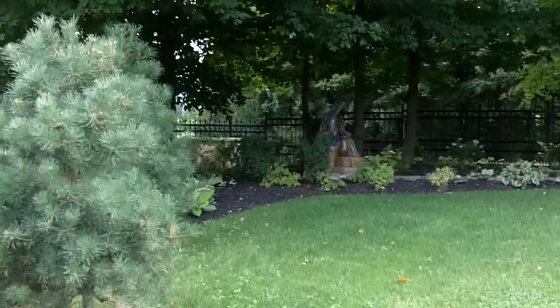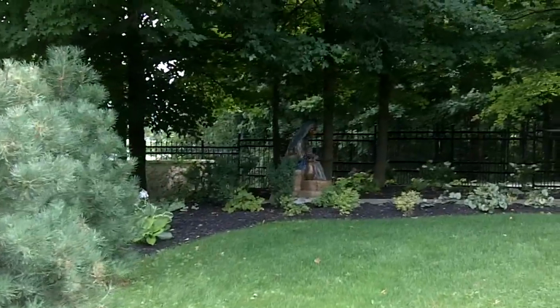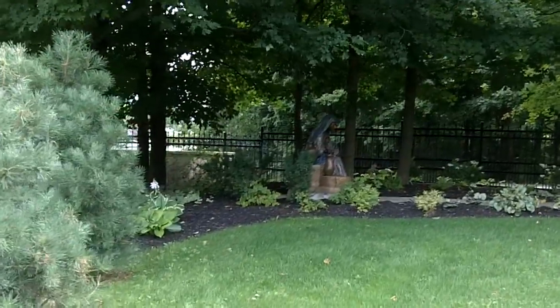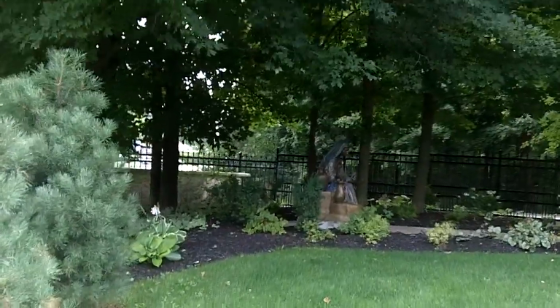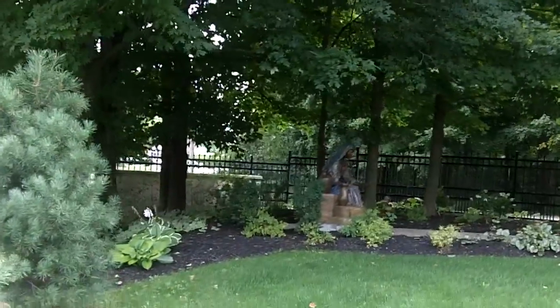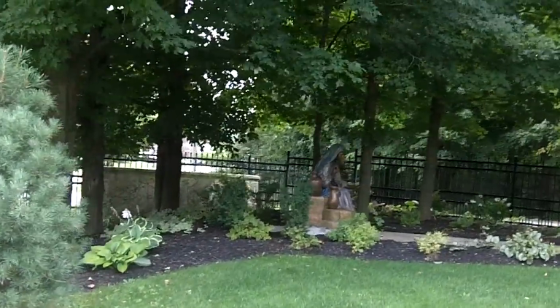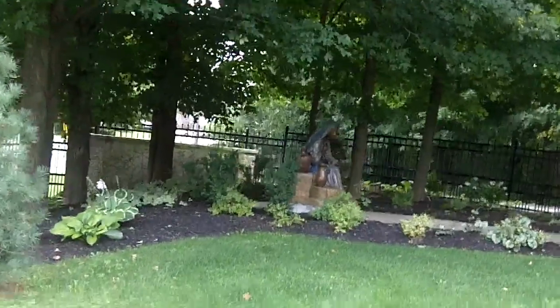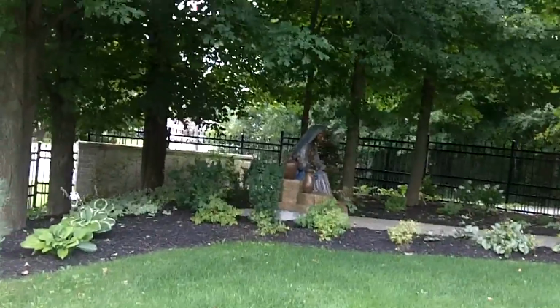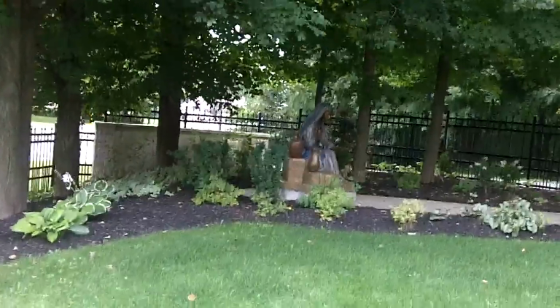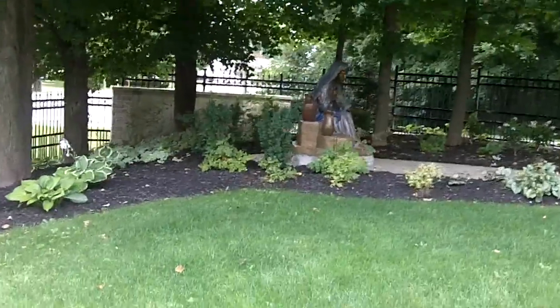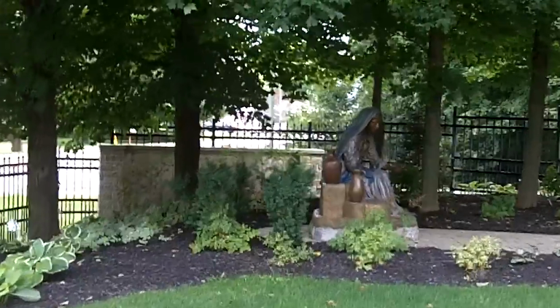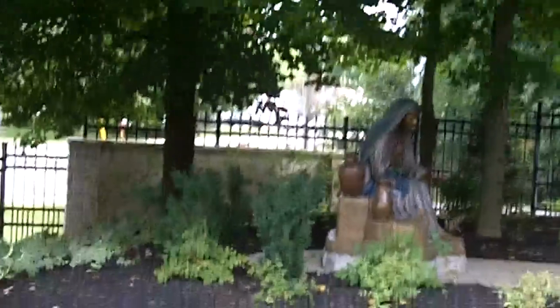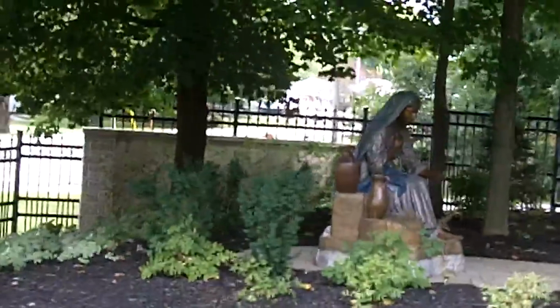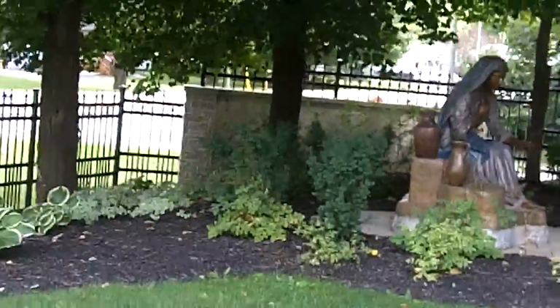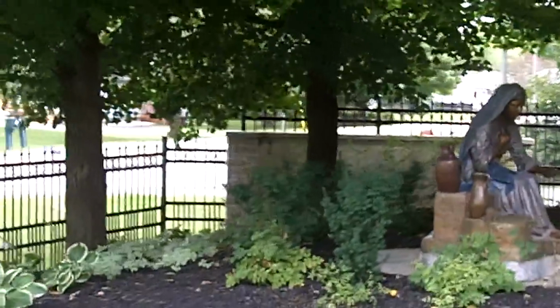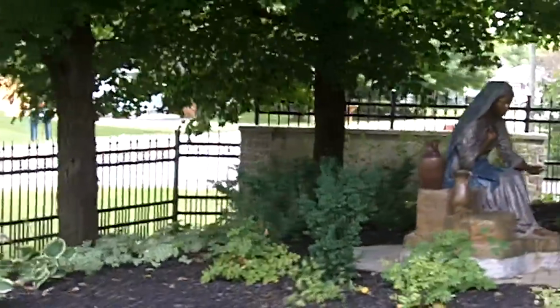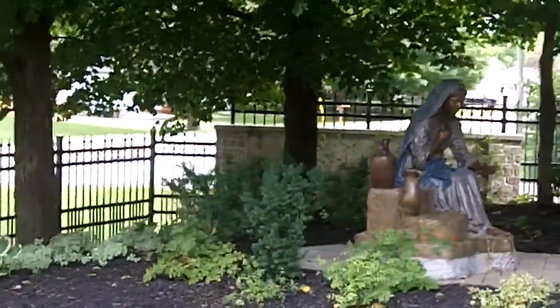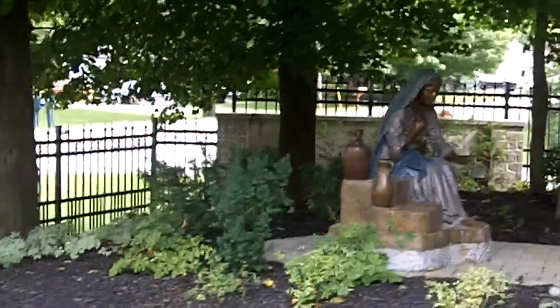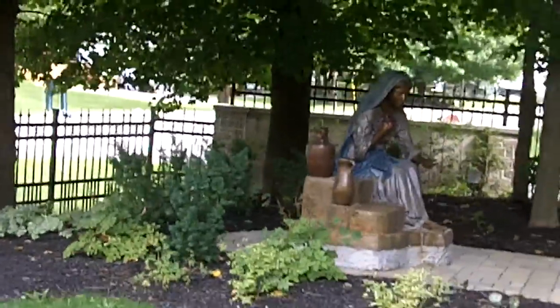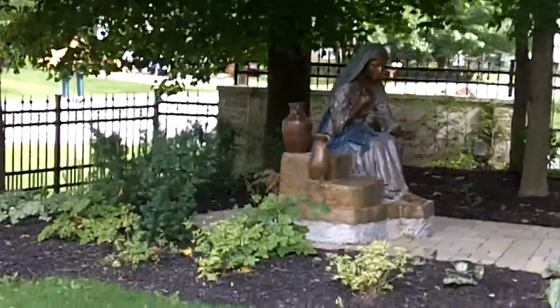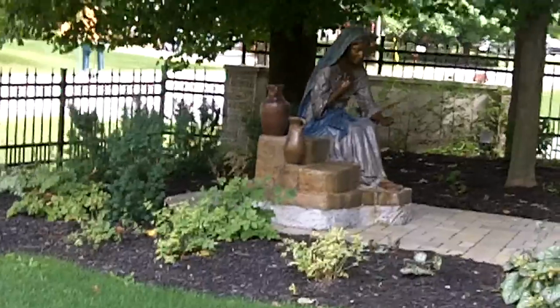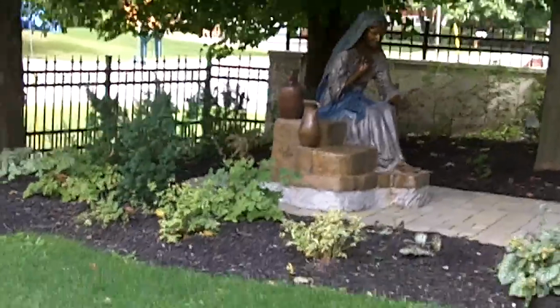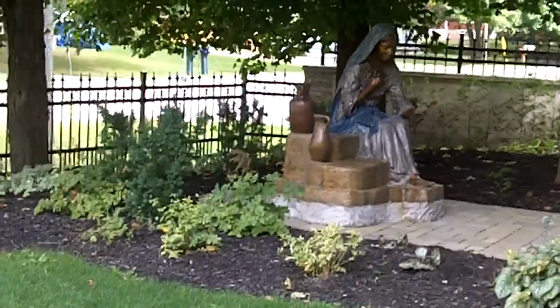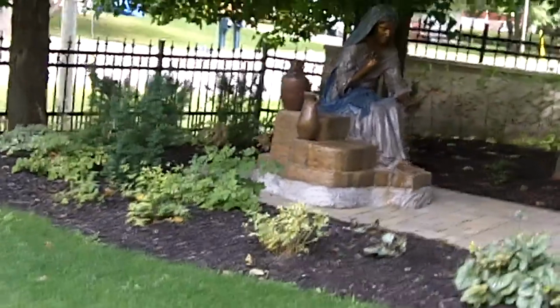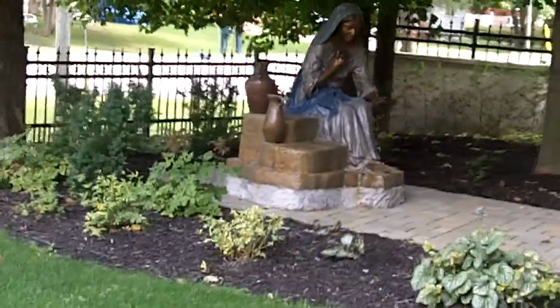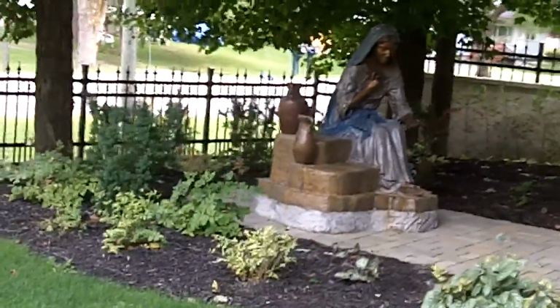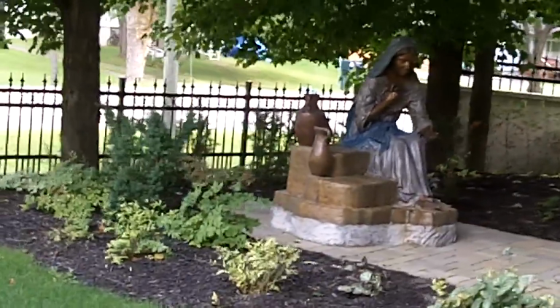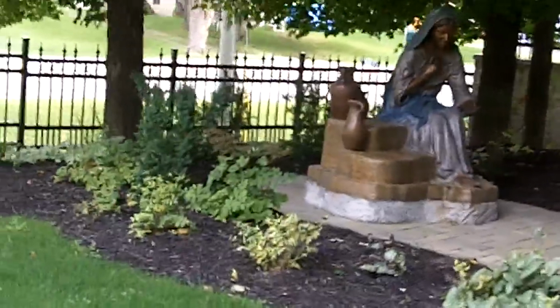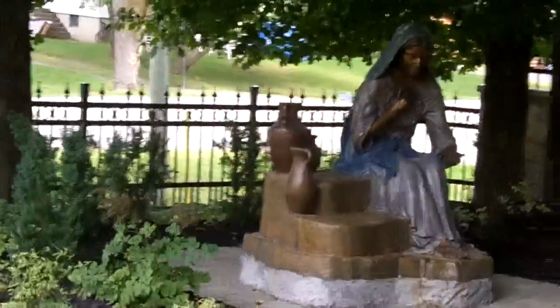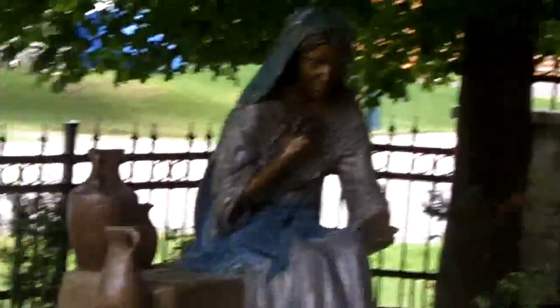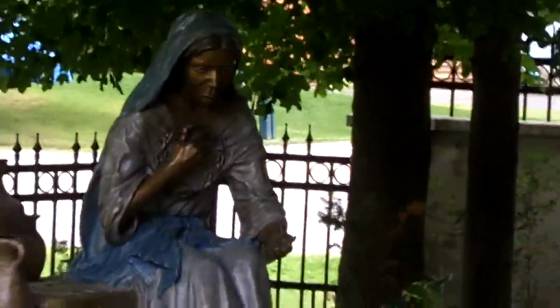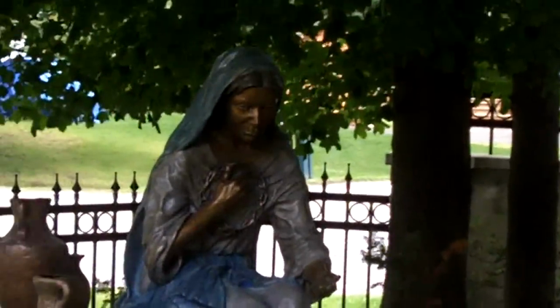Is this the woman by the well? No, this is Mary — holding the crown of thorns. It's entitled Grace.